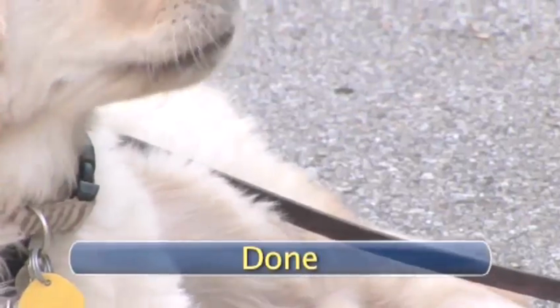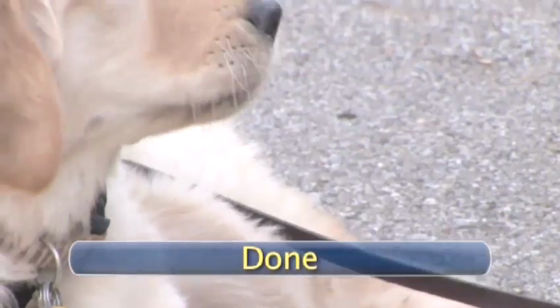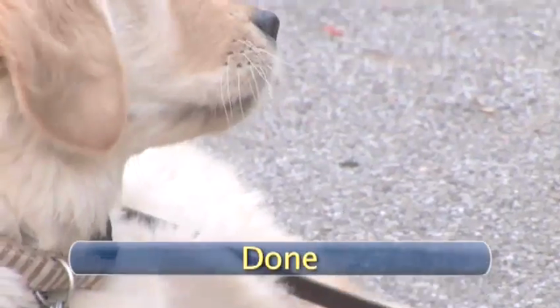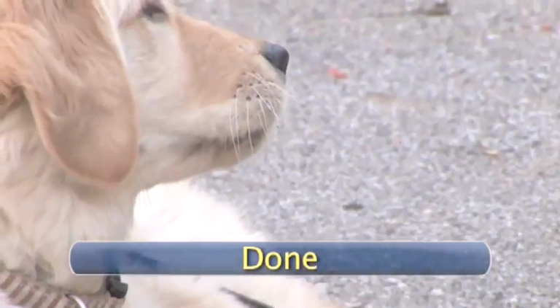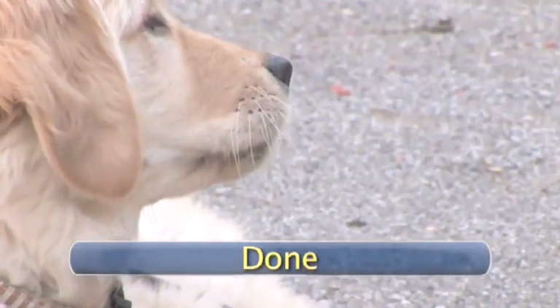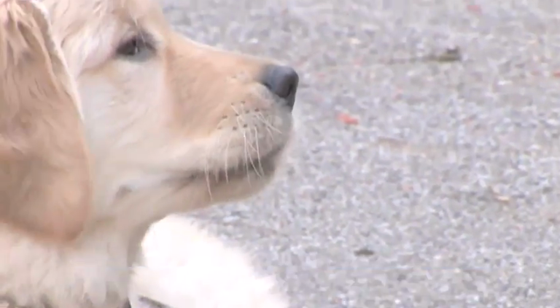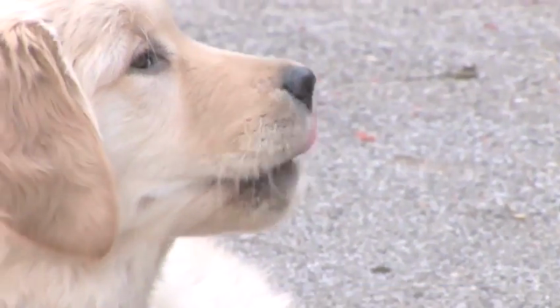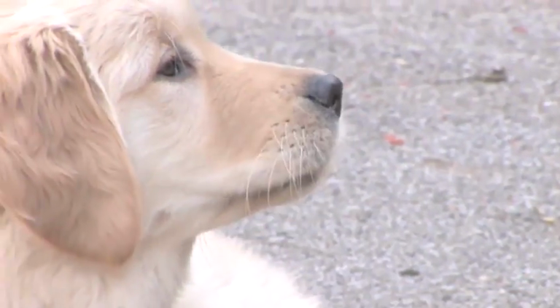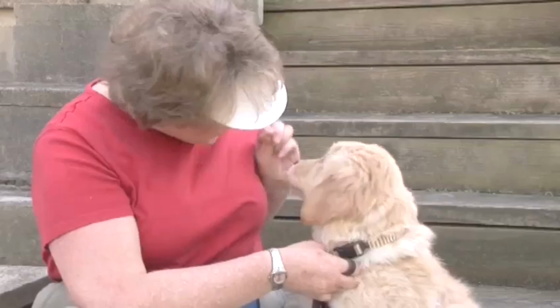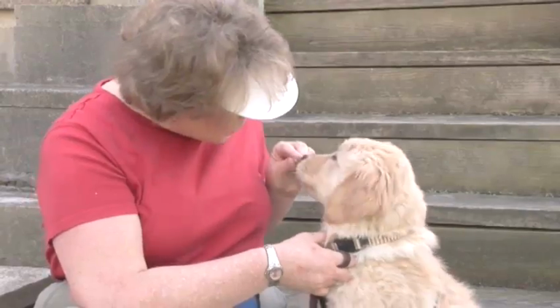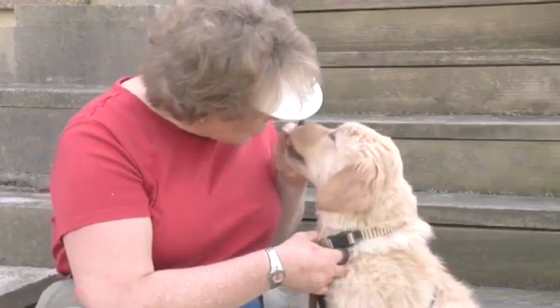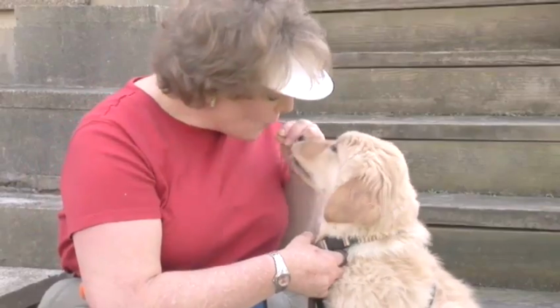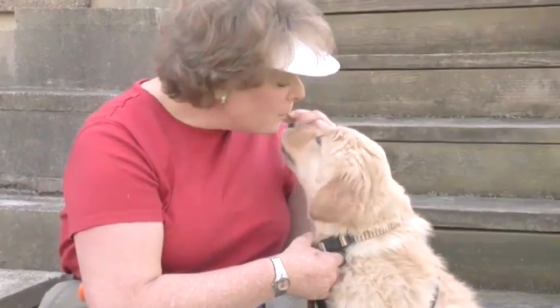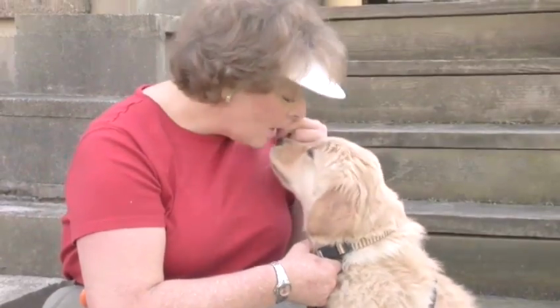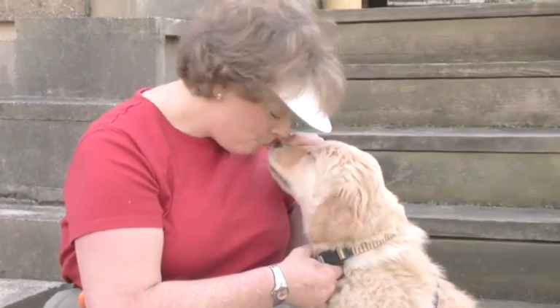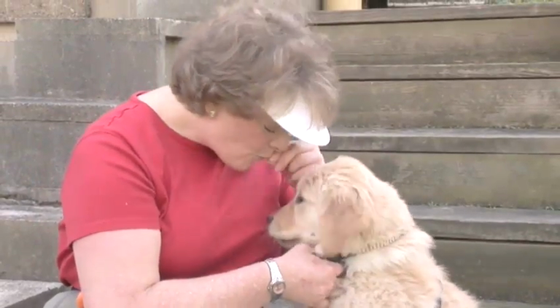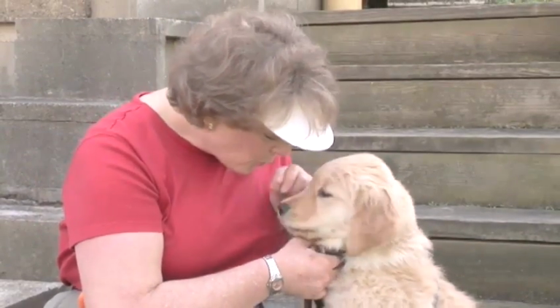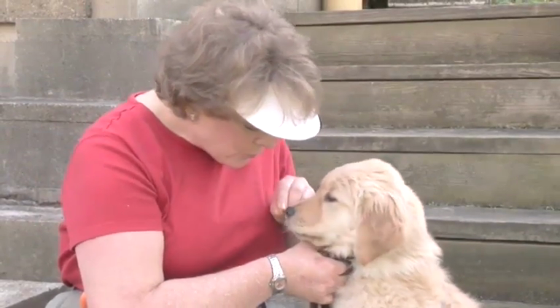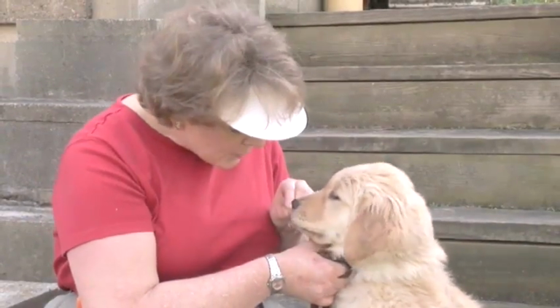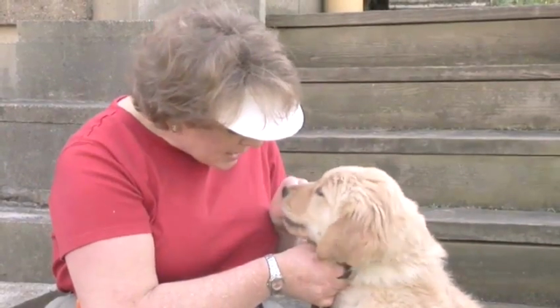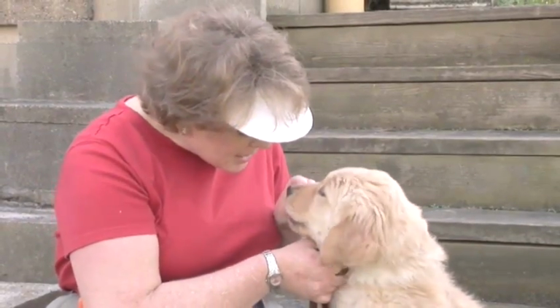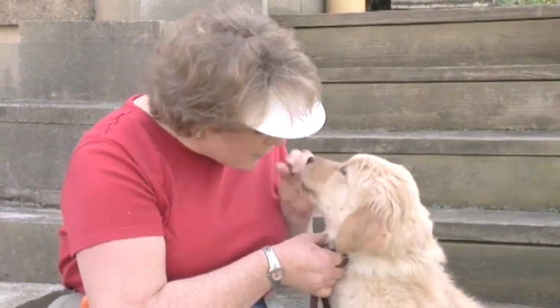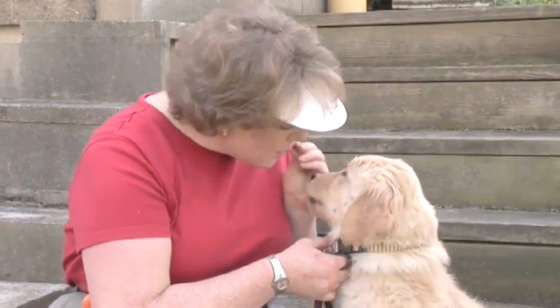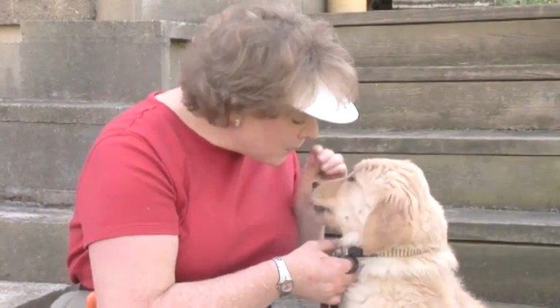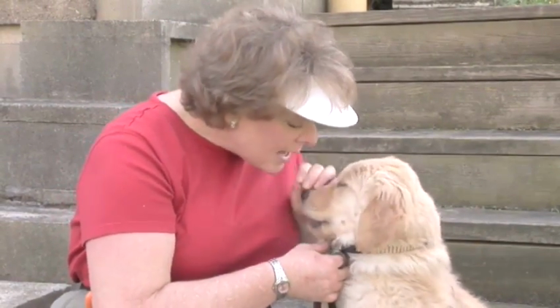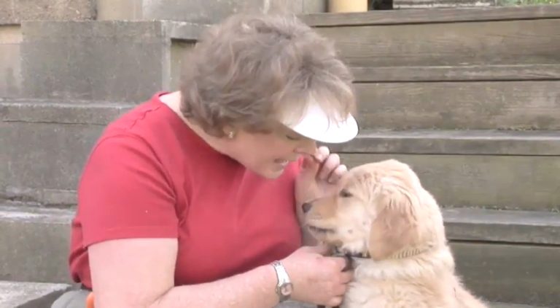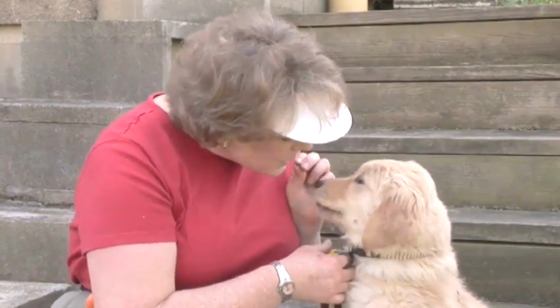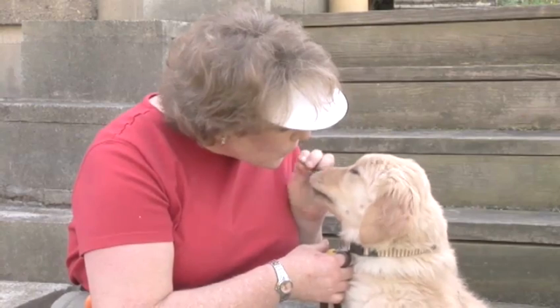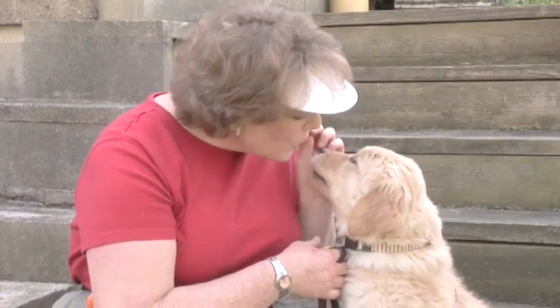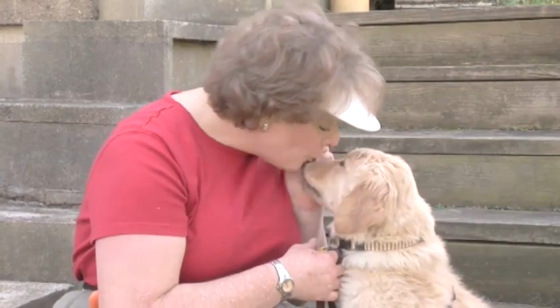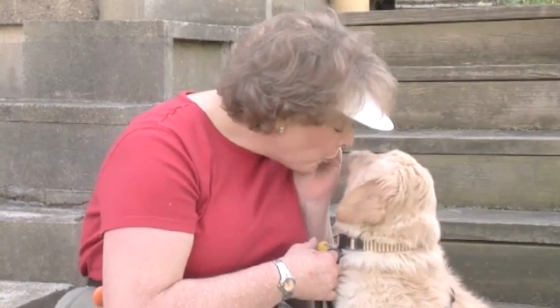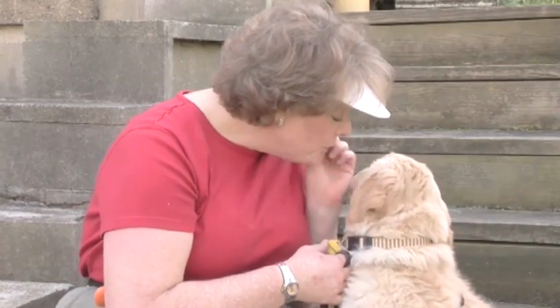Done! What a breath of fresh air! Now, the next time you feel the irresistible urge to do a little one-on-one bonding with your dog, you'll be that much safer to get right in there and go for it.